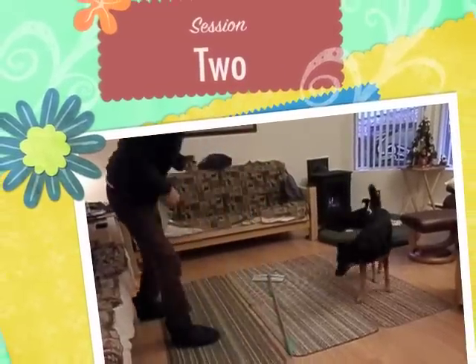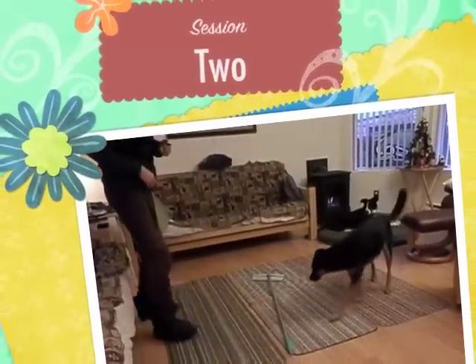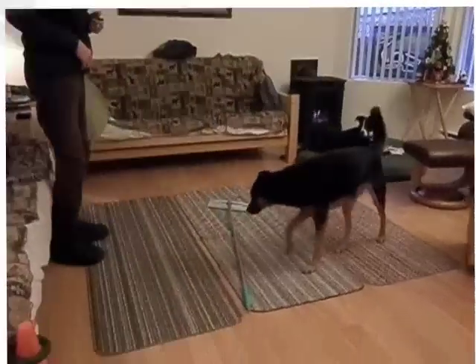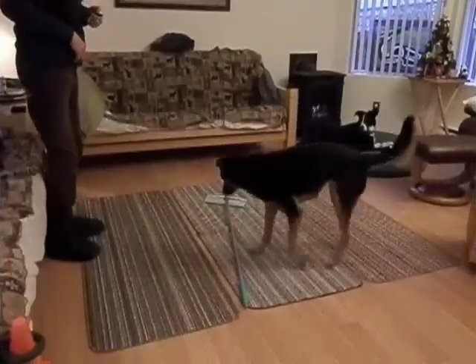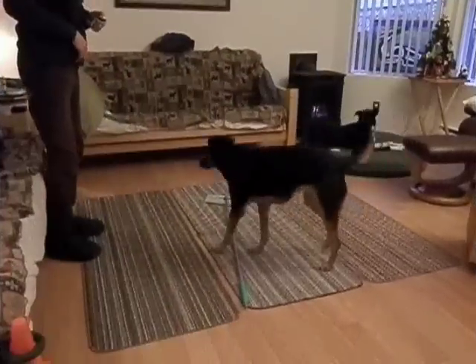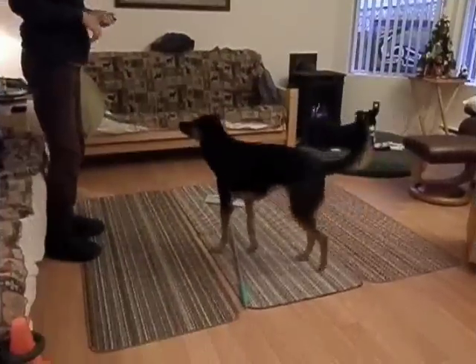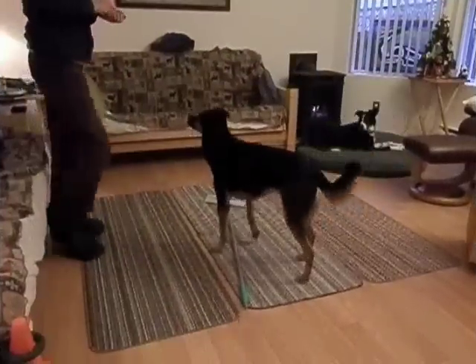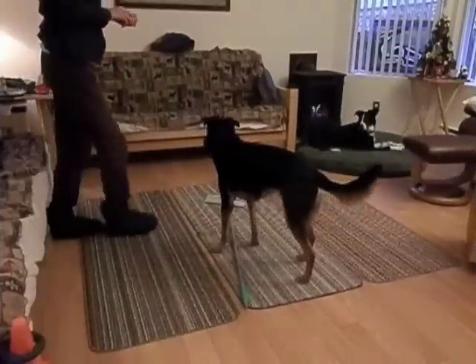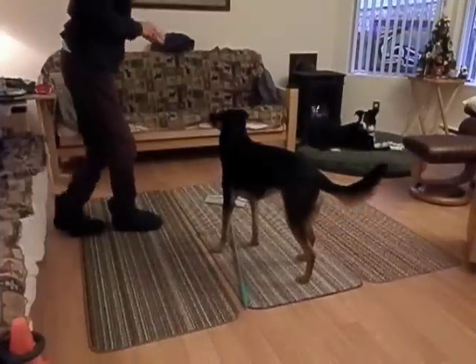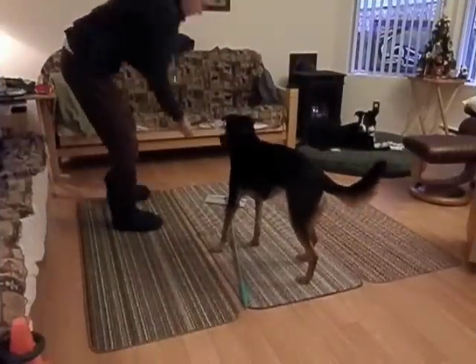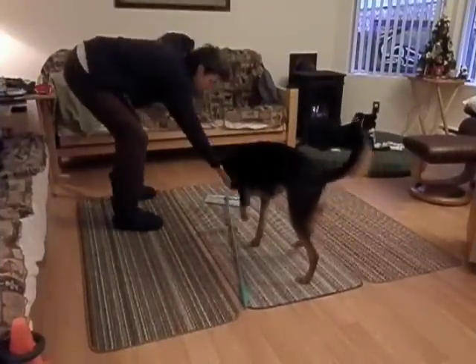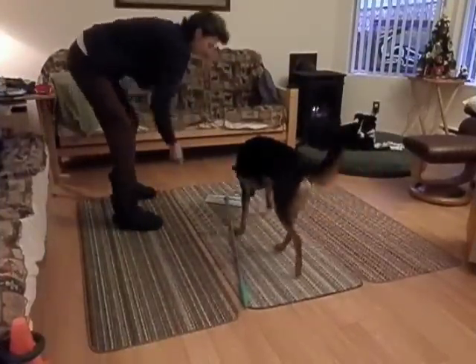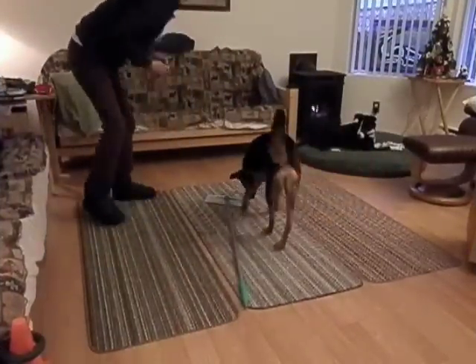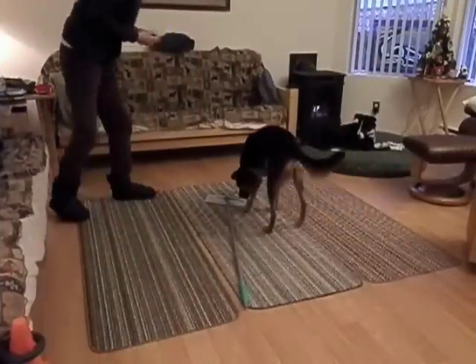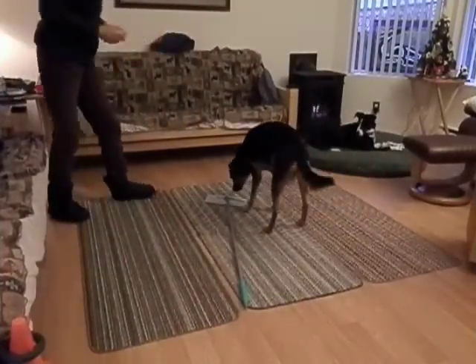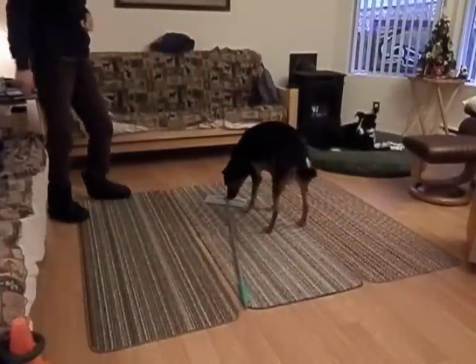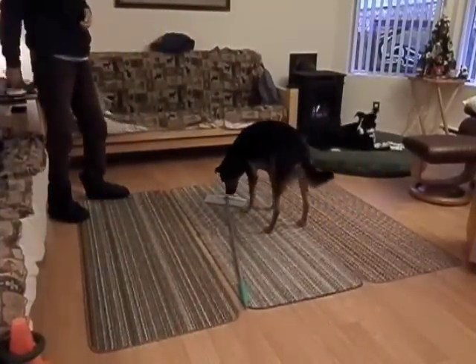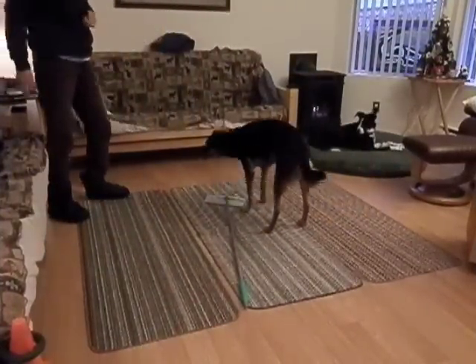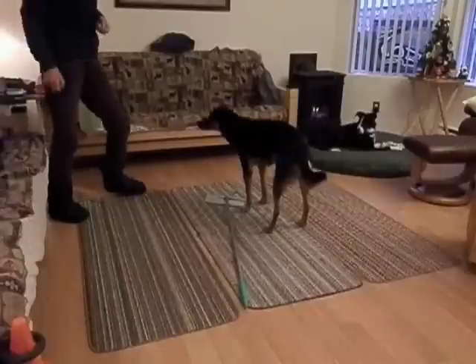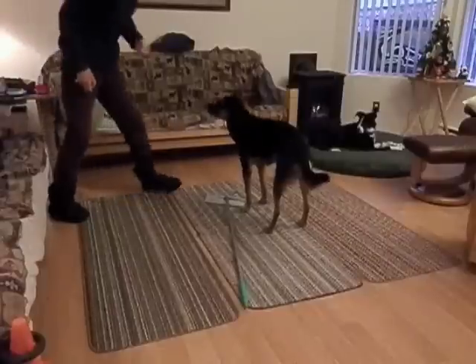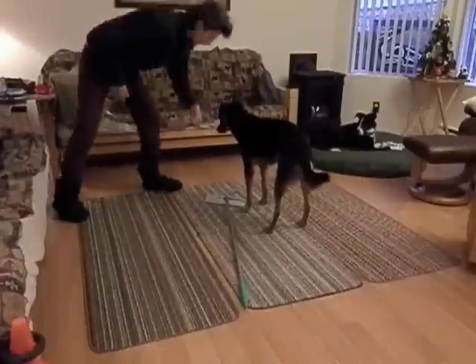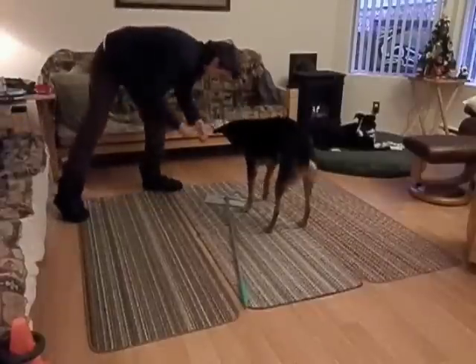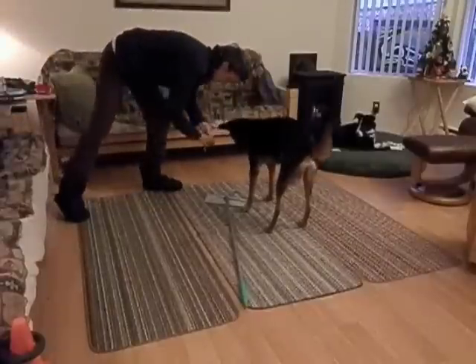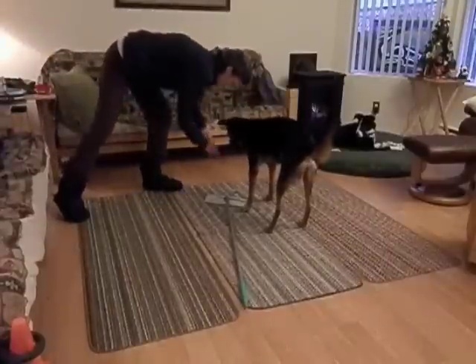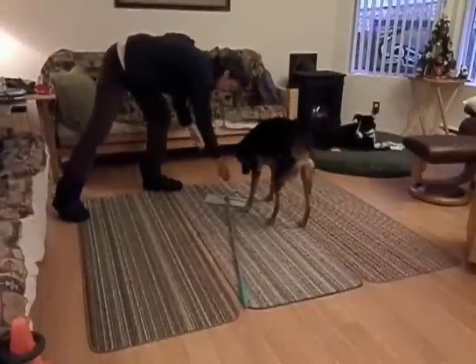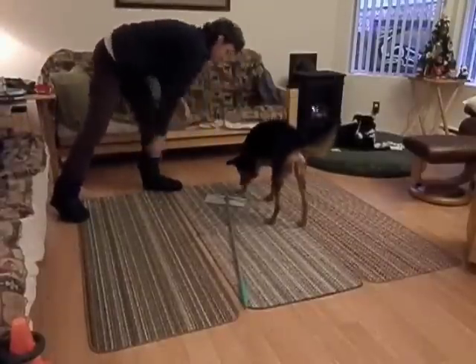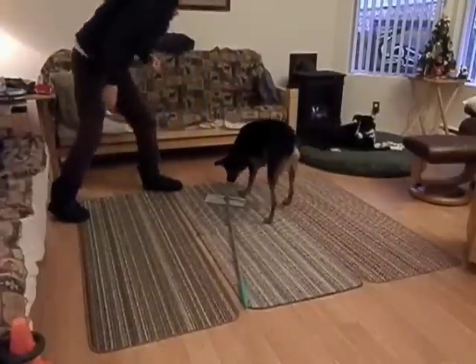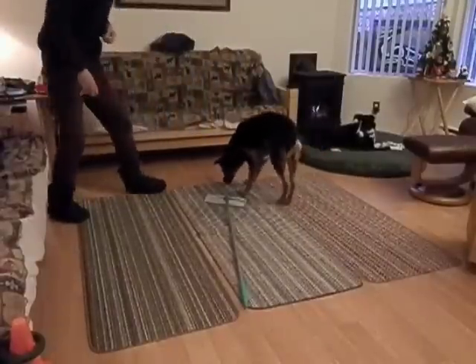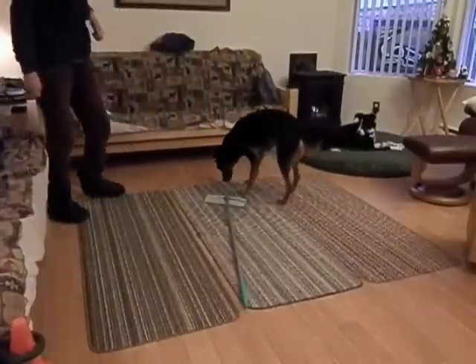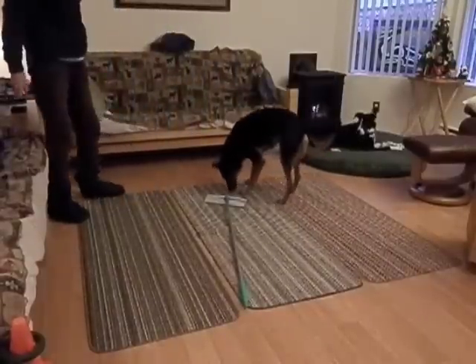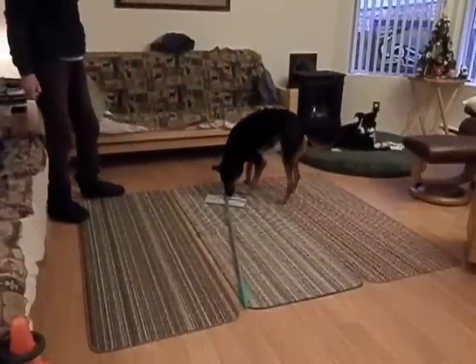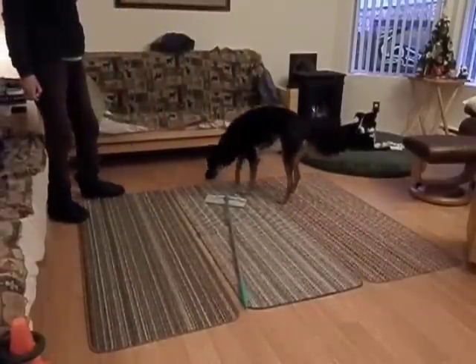In session 2, she is already eager to interact with it. When she started offering paw targets, I knew she was gaining confidence.